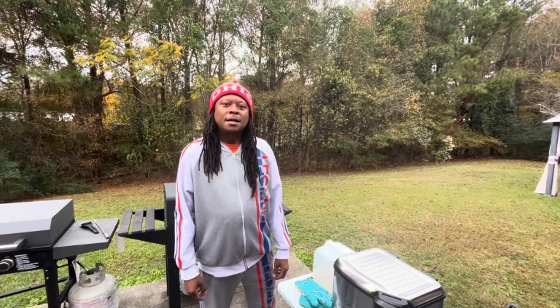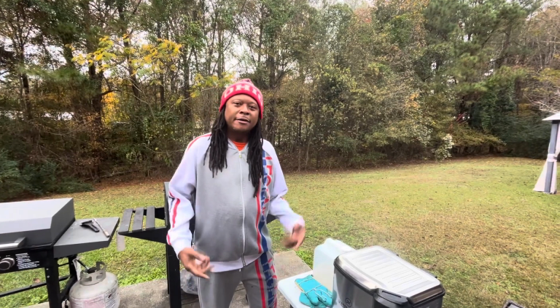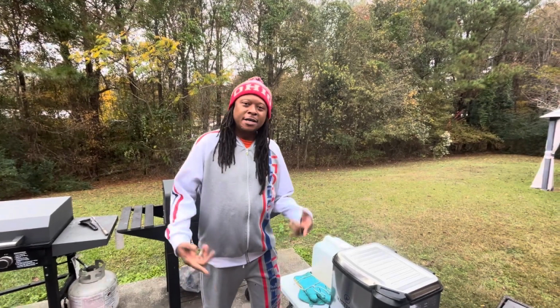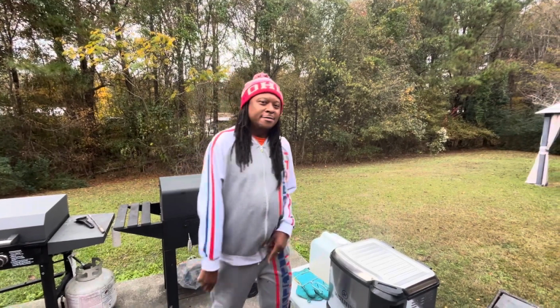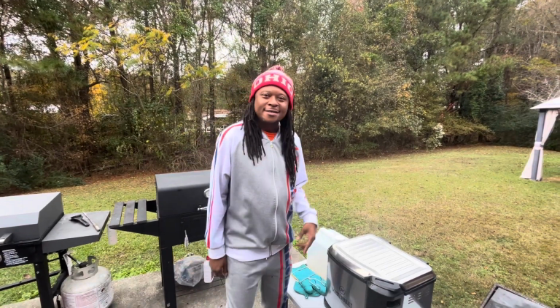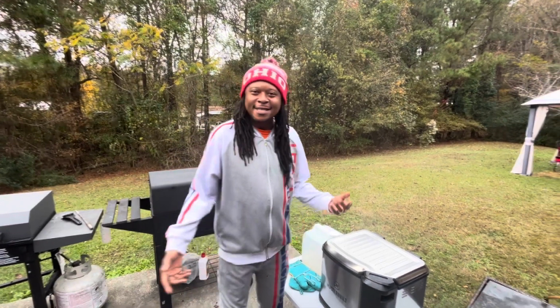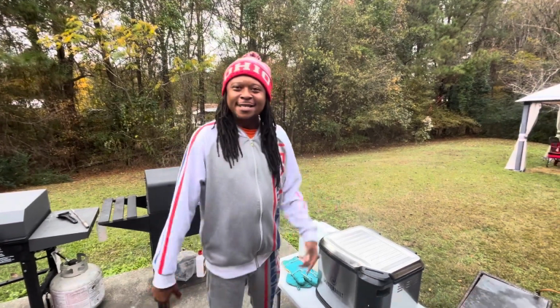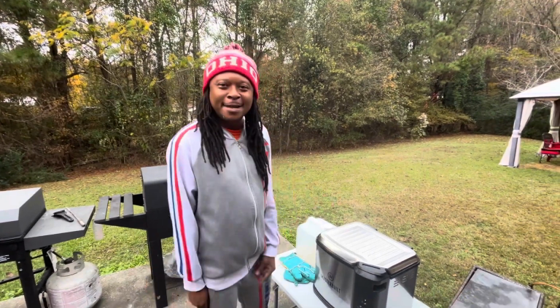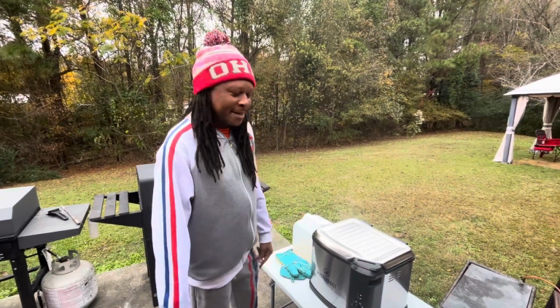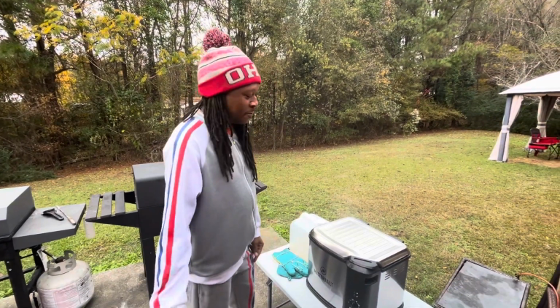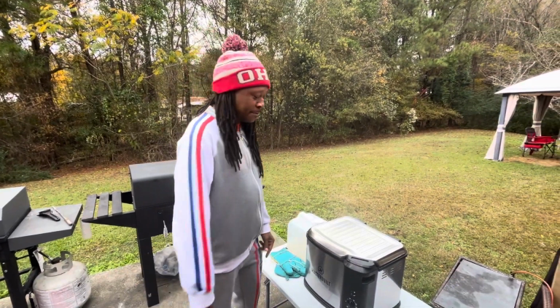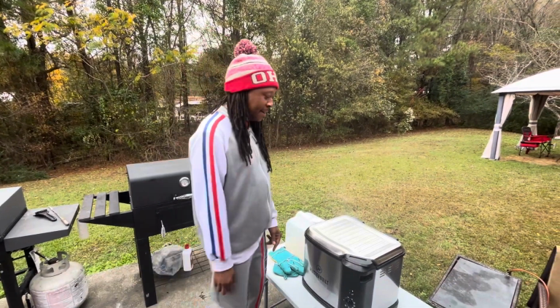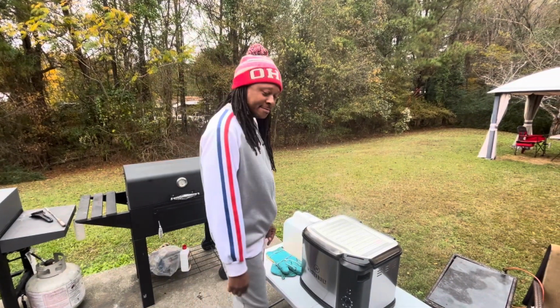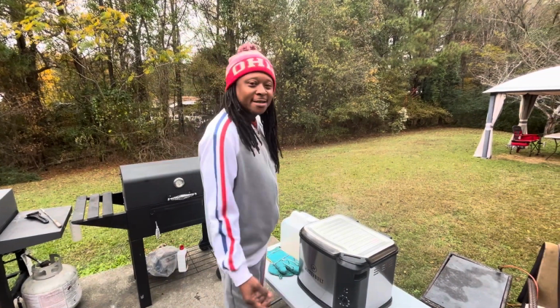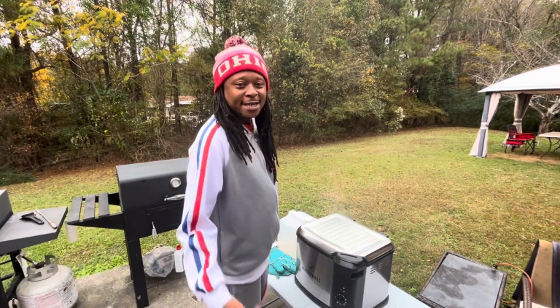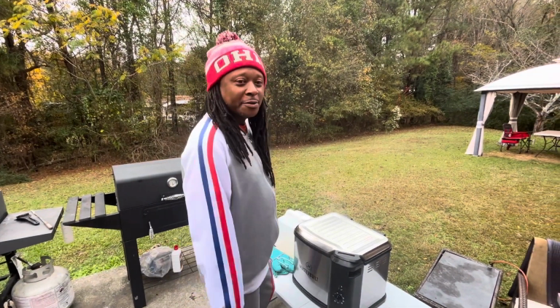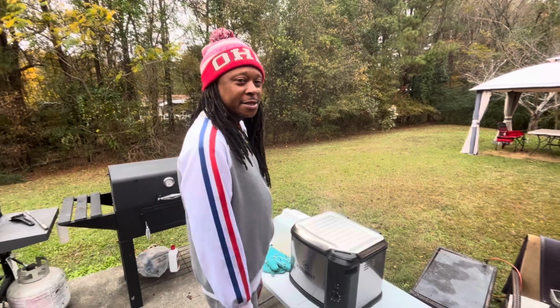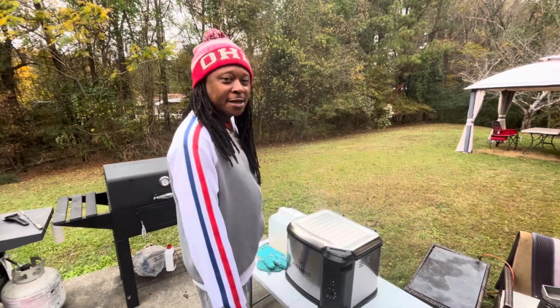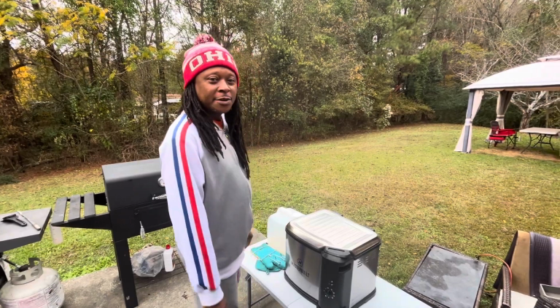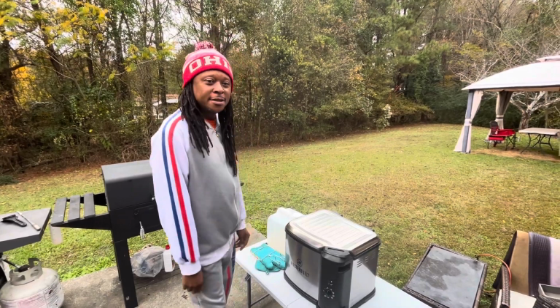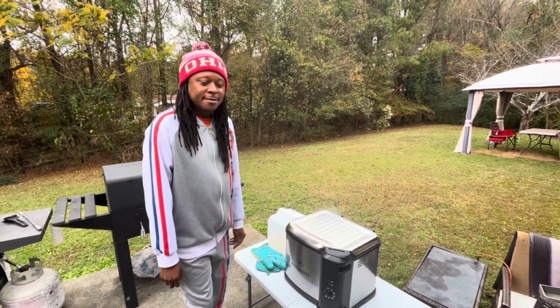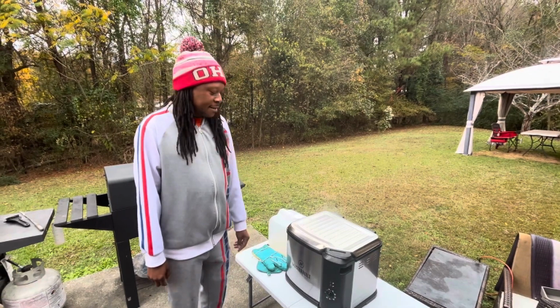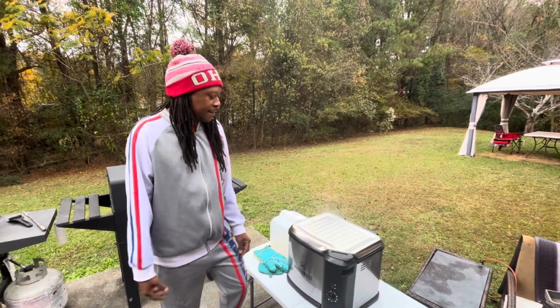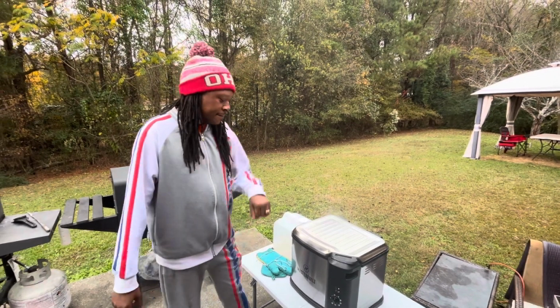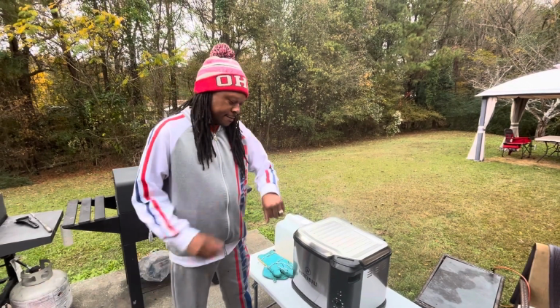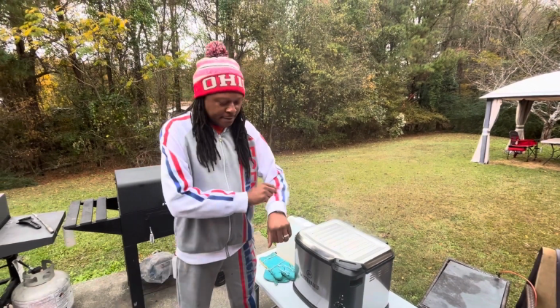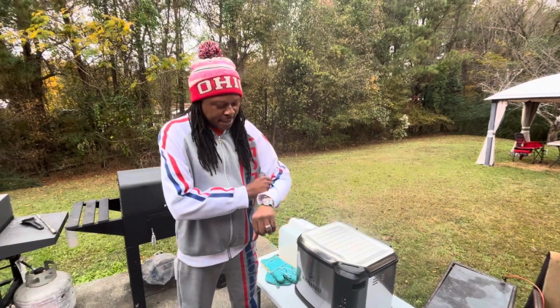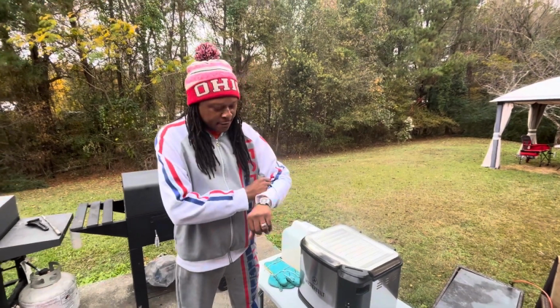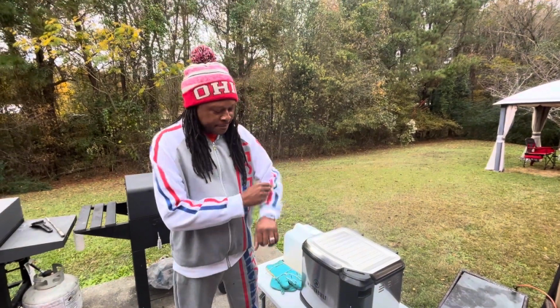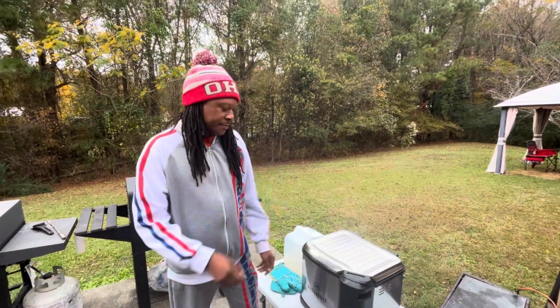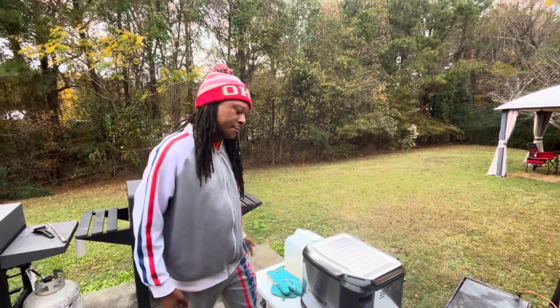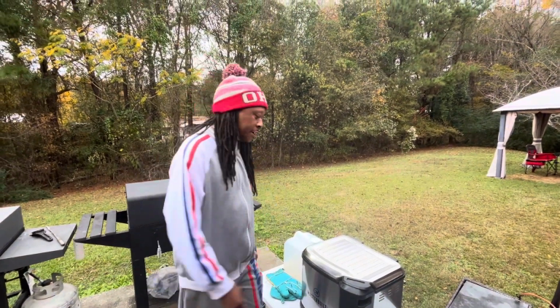All right, y'all. It's that time, man. Welcome back. Time to pour this turkey out the grease. It's been about an hour, and we're ready.